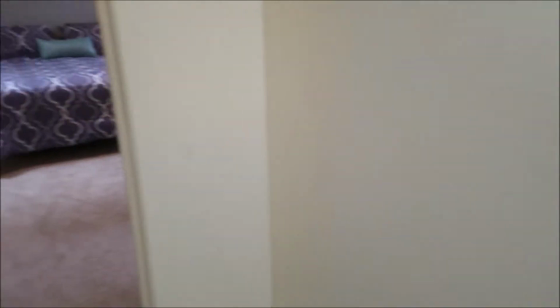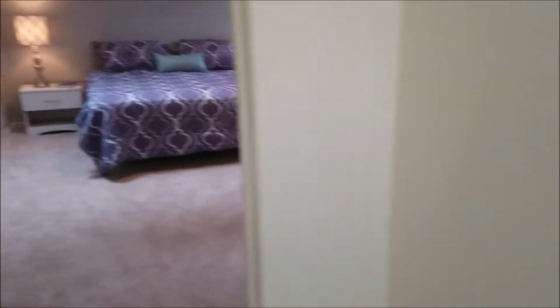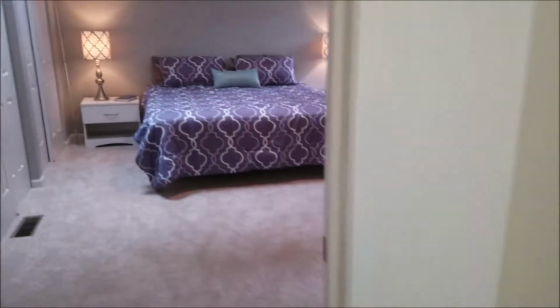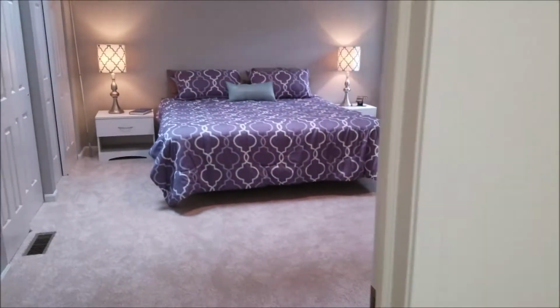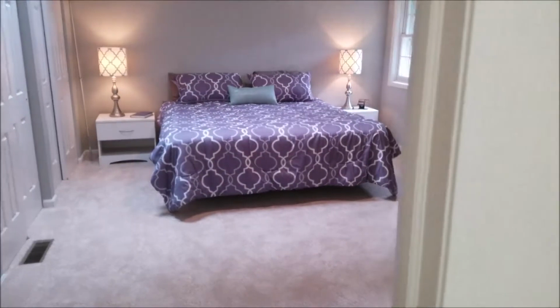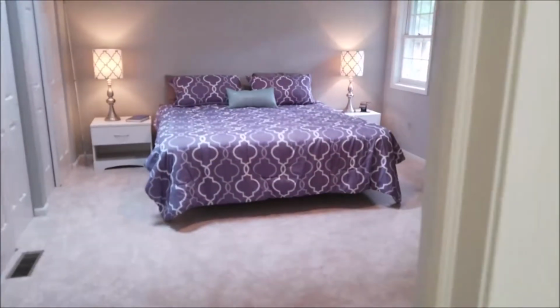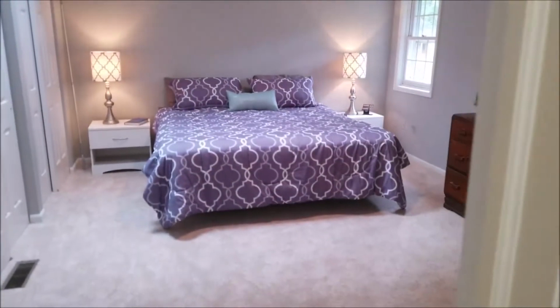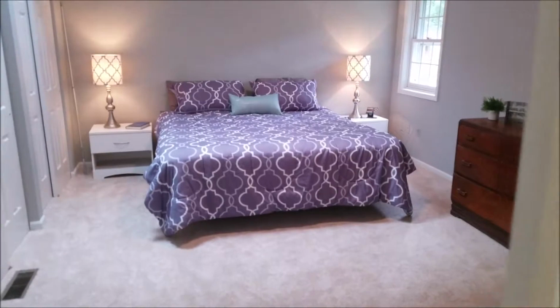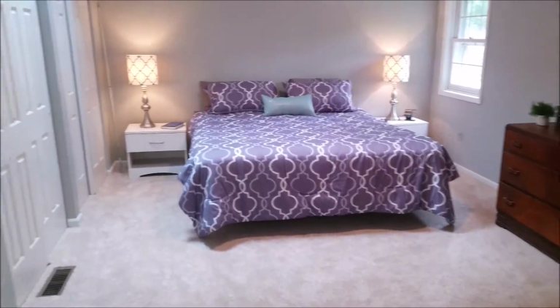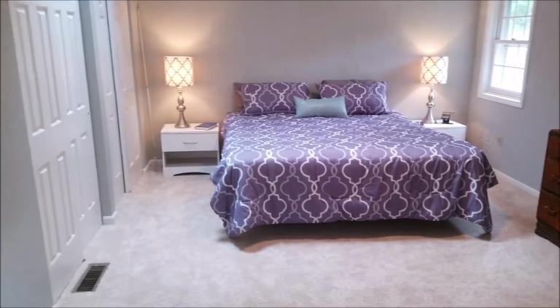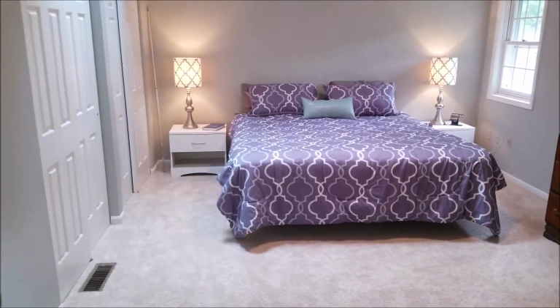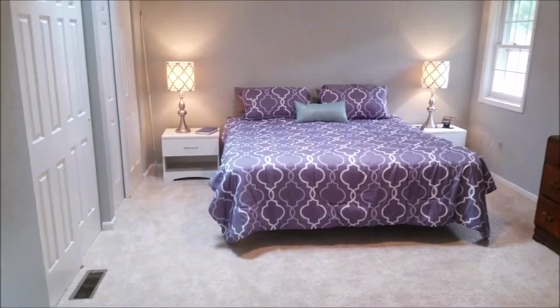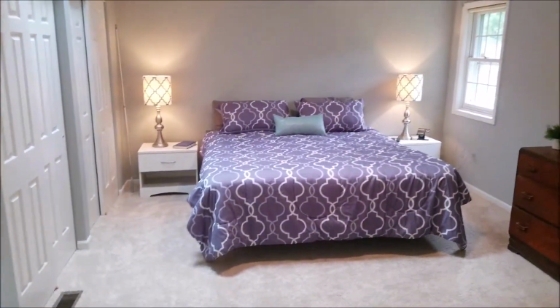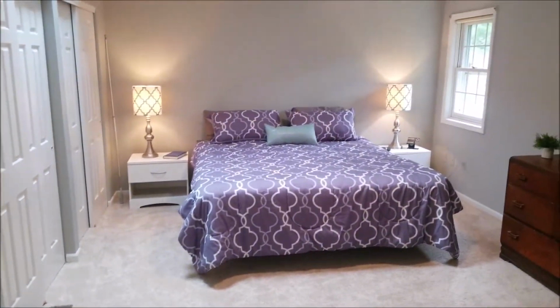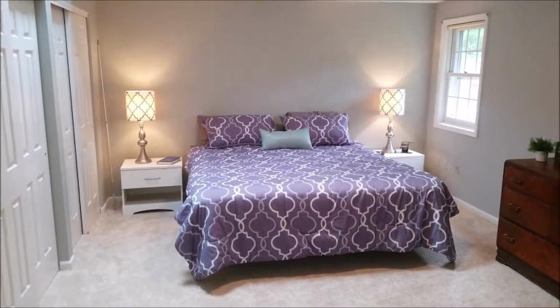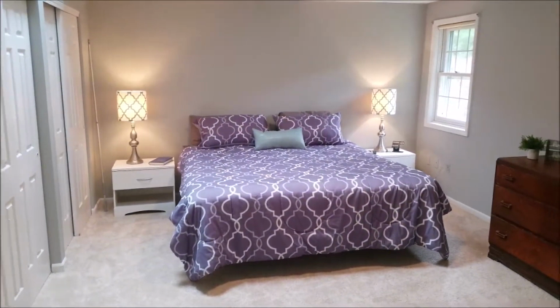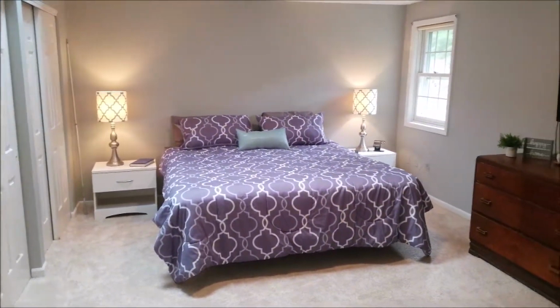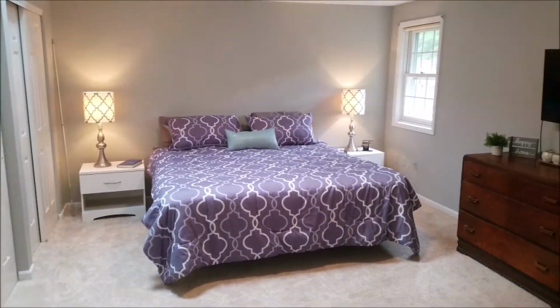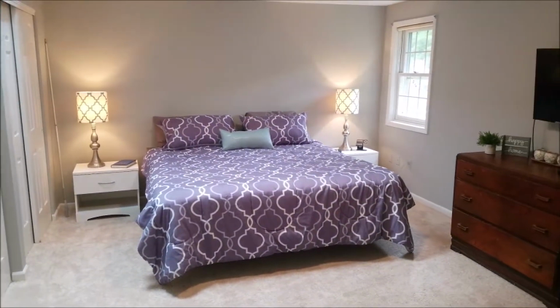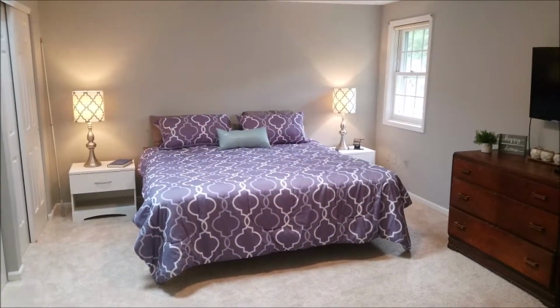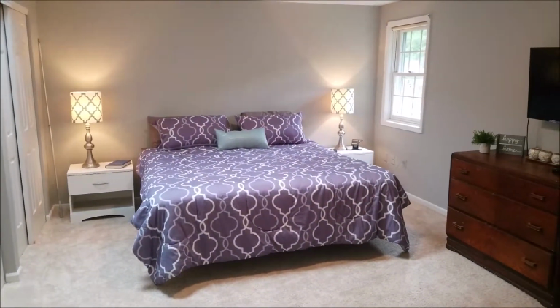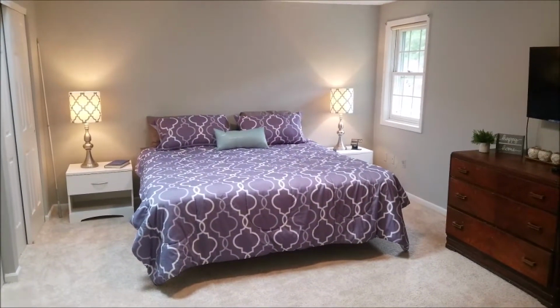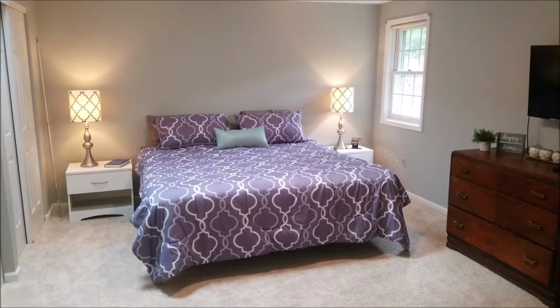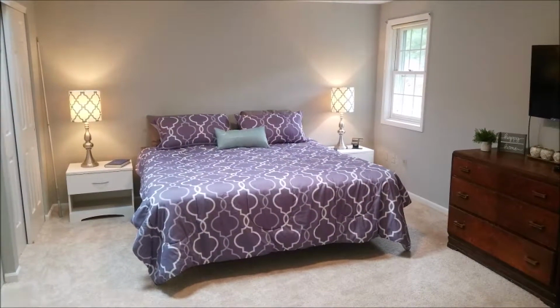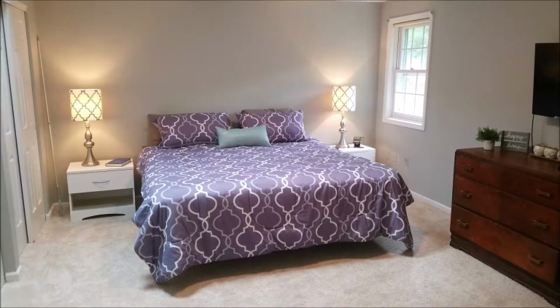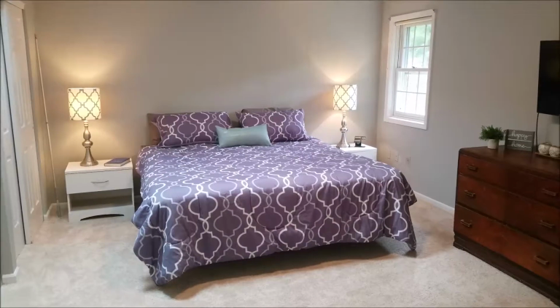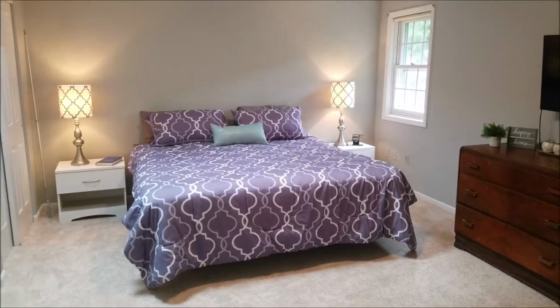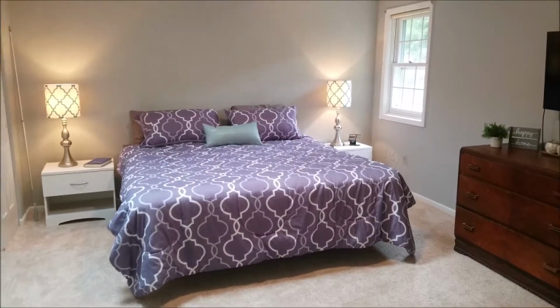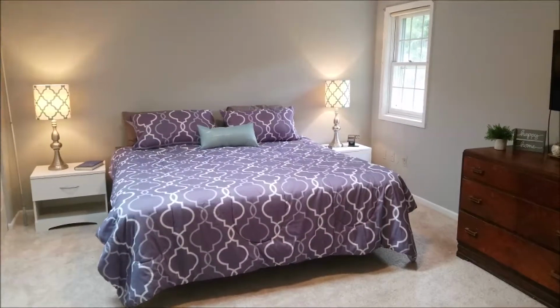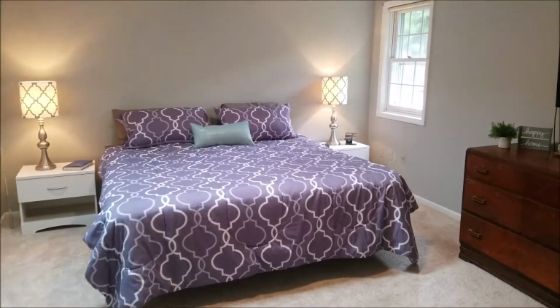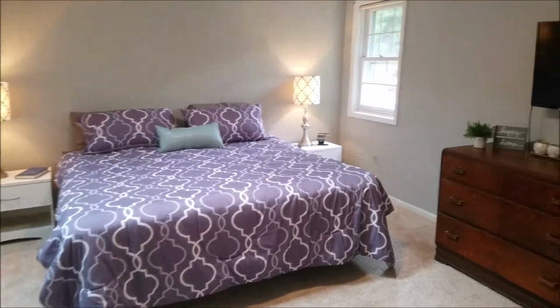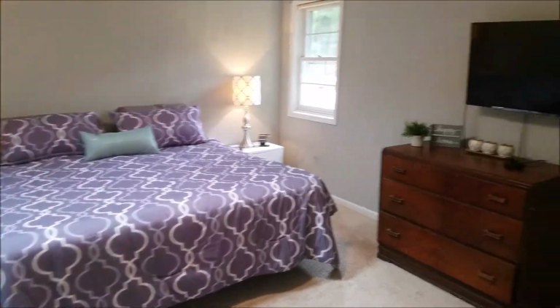Here's your master bedroom. This has a skylight — just look at the natural light there. This is on the south end of the house with windows facing west.